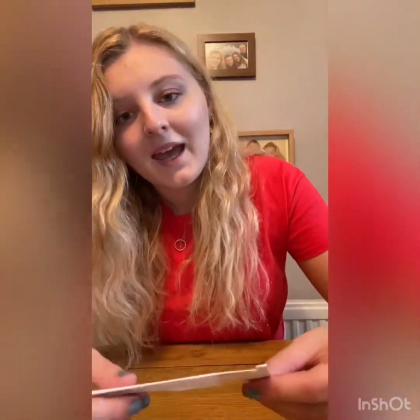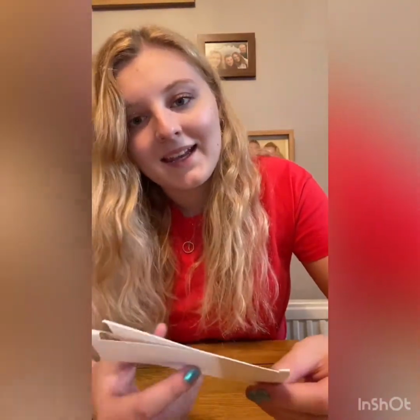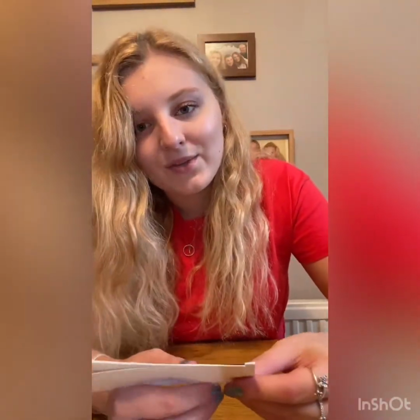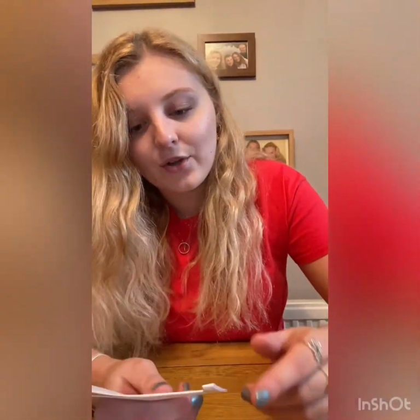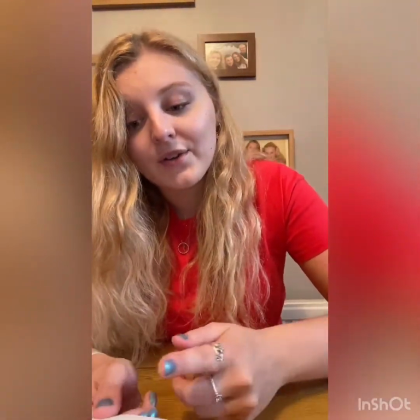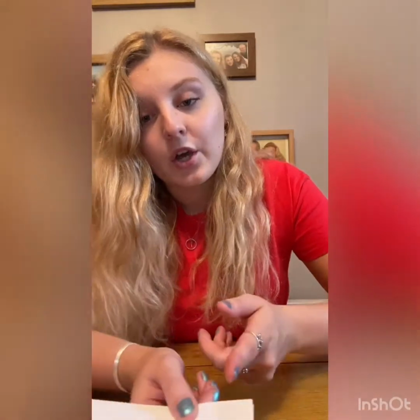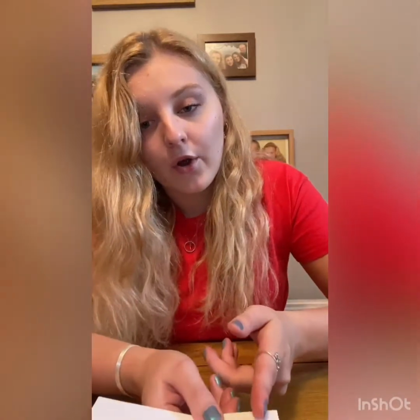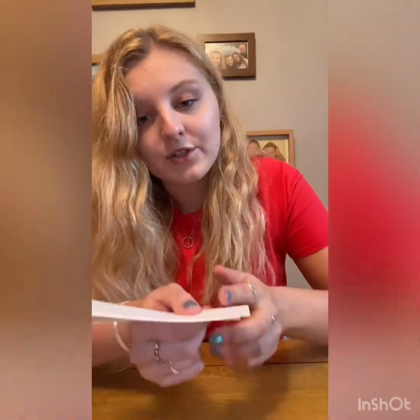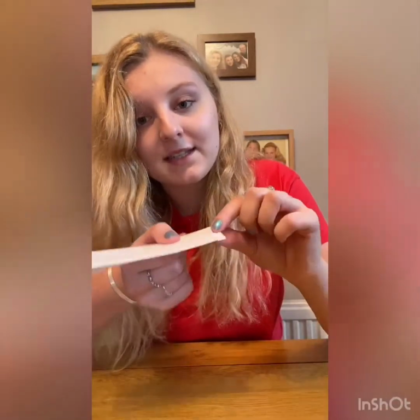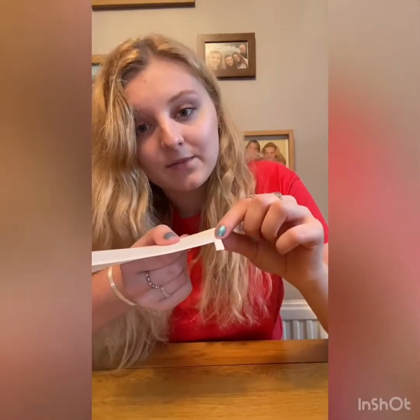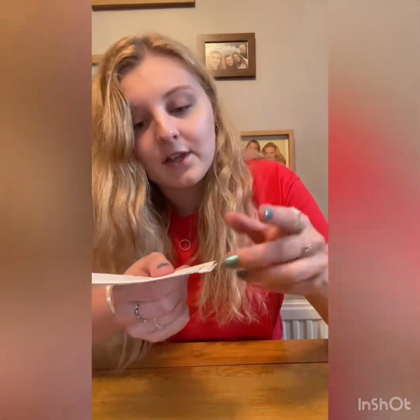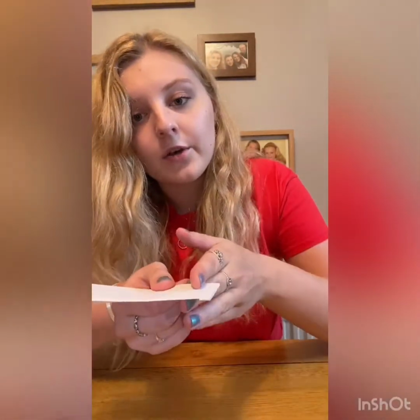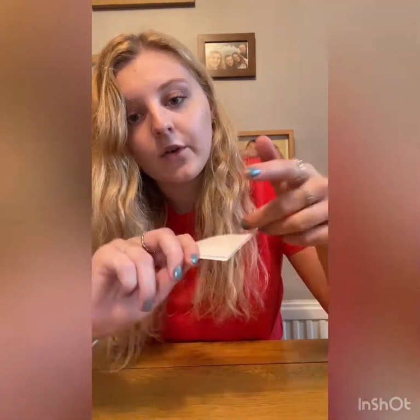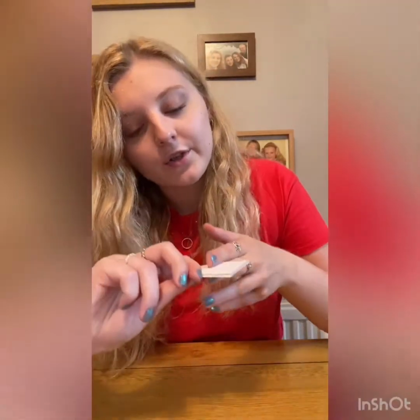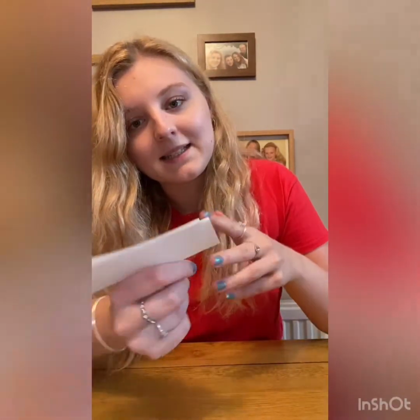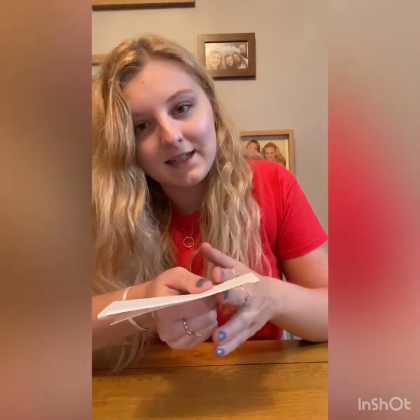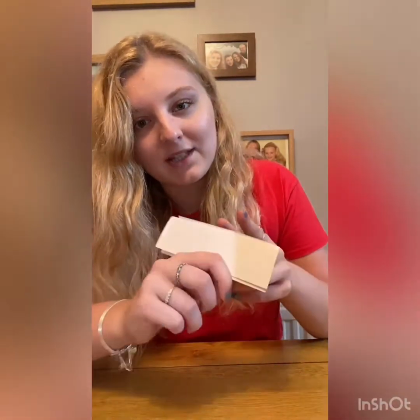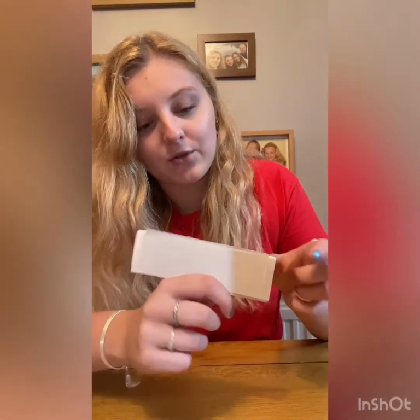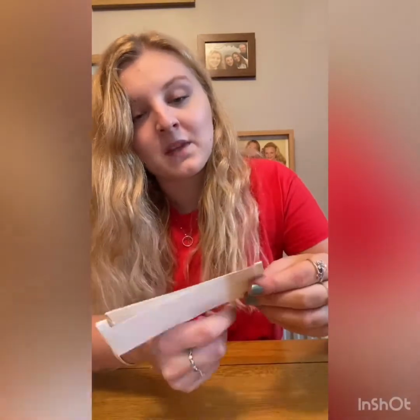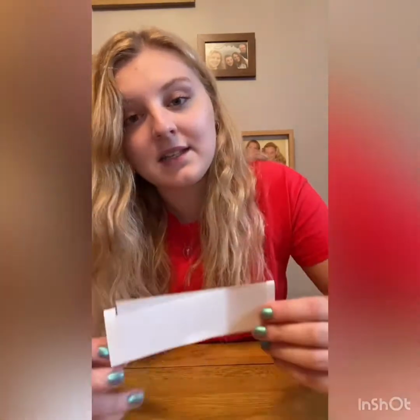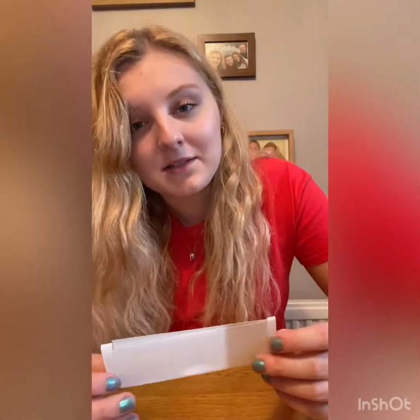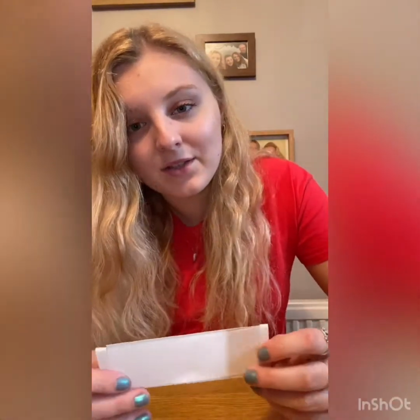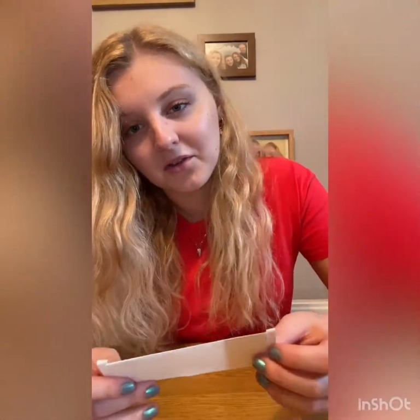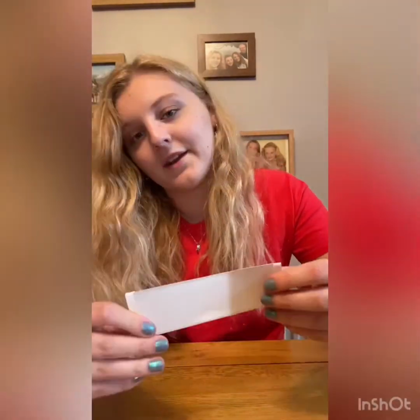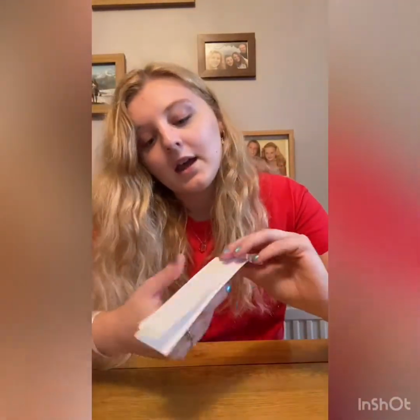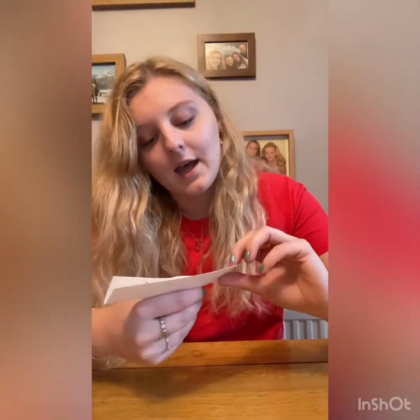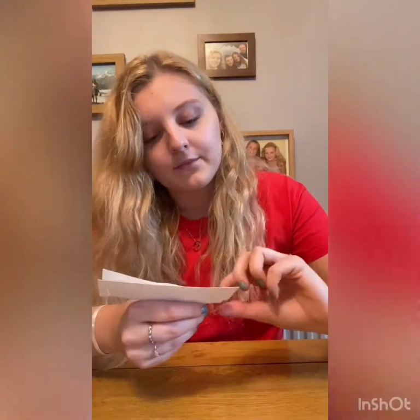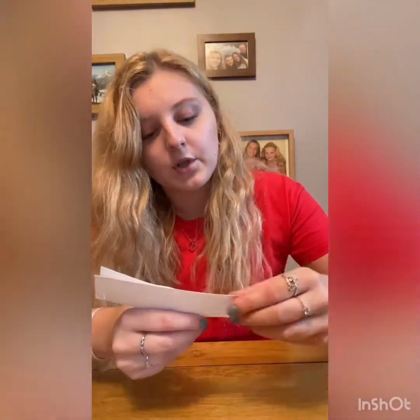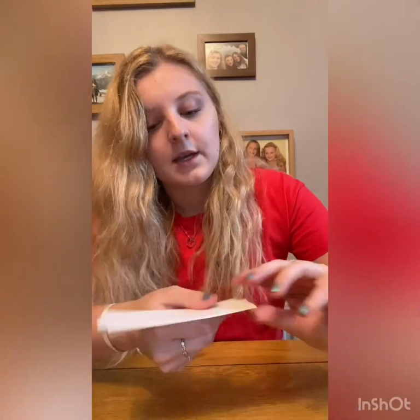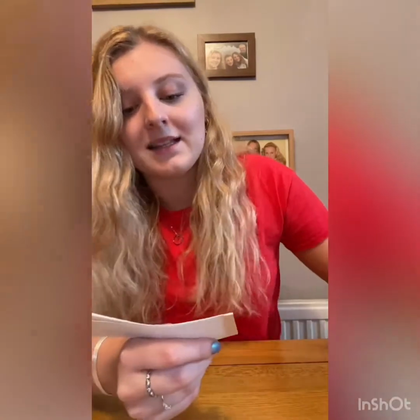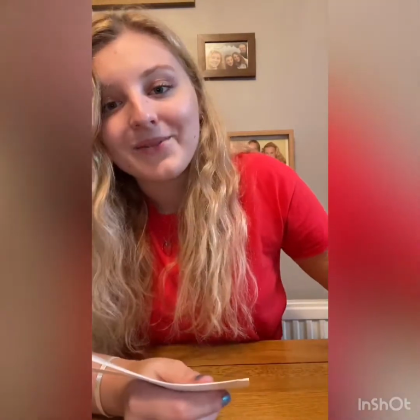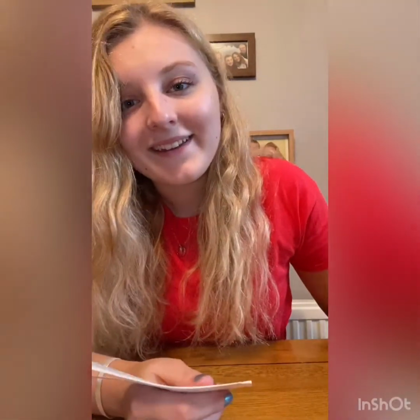Then you're going to cut across, just like you did on the first ones, all the way across, alternating which side you cut. So watch how I do it and you'll understand it. Let's start doing that now.